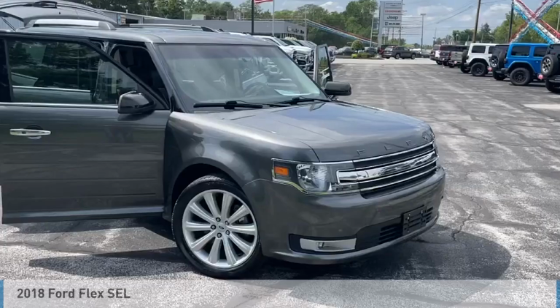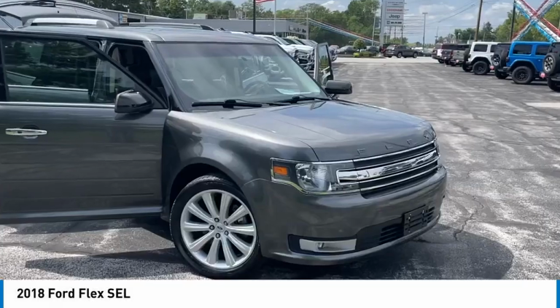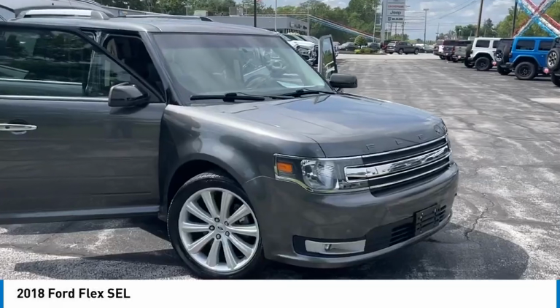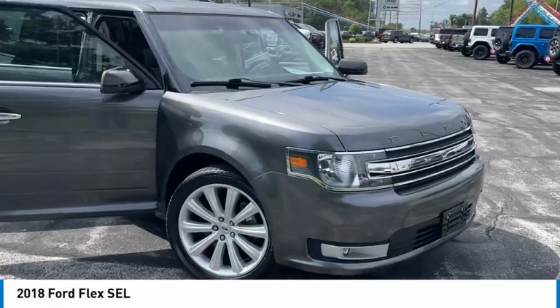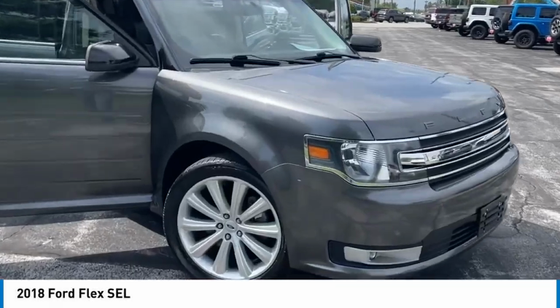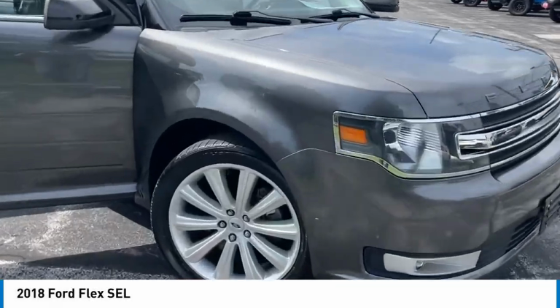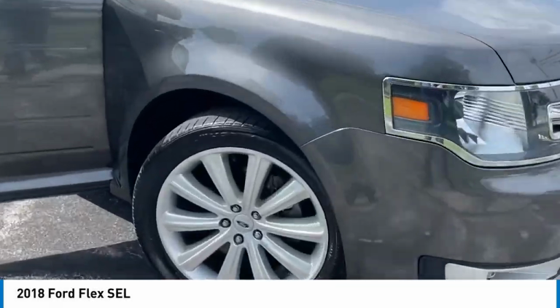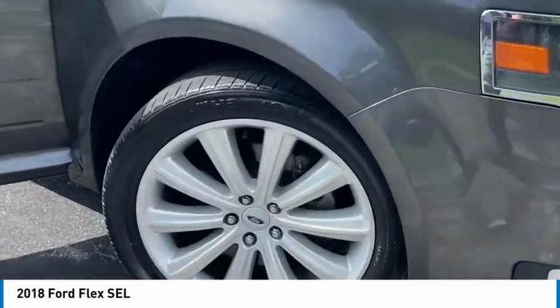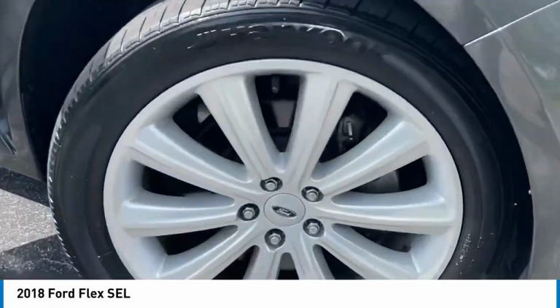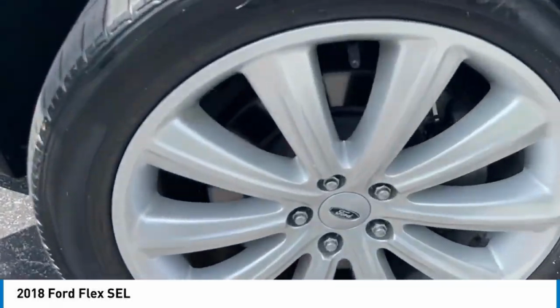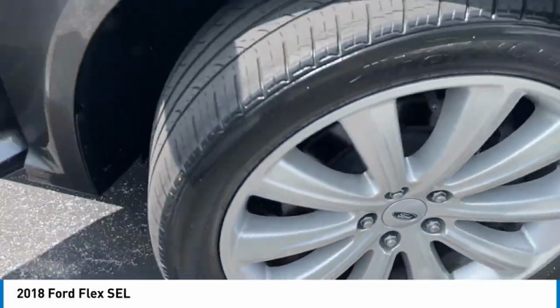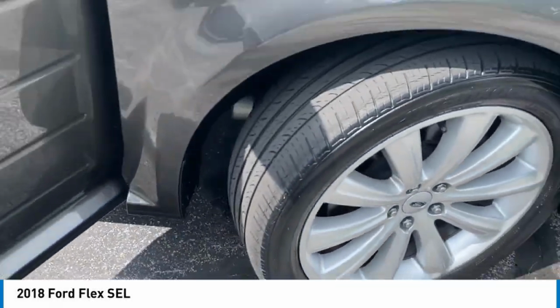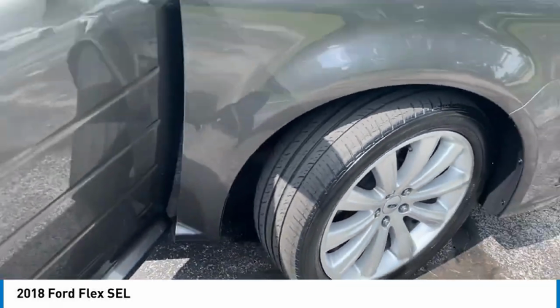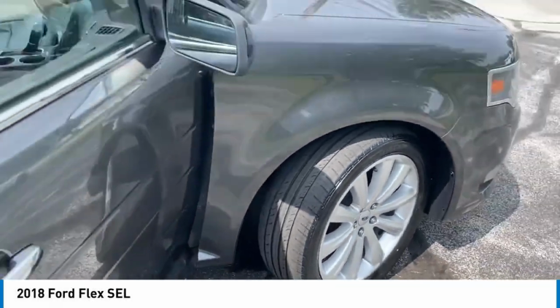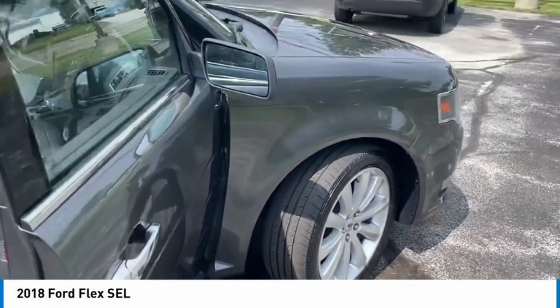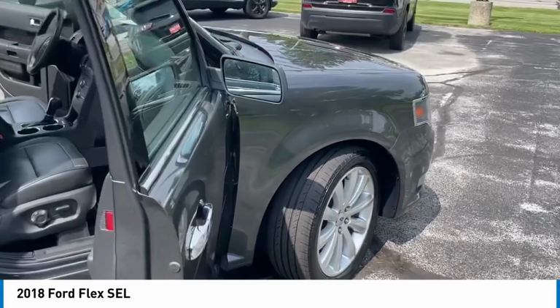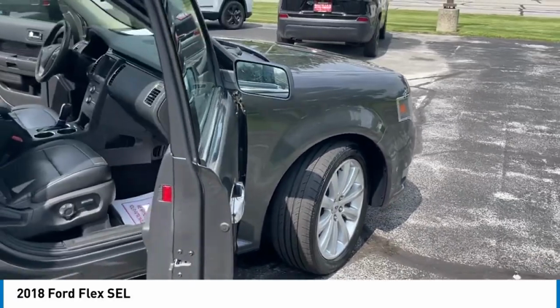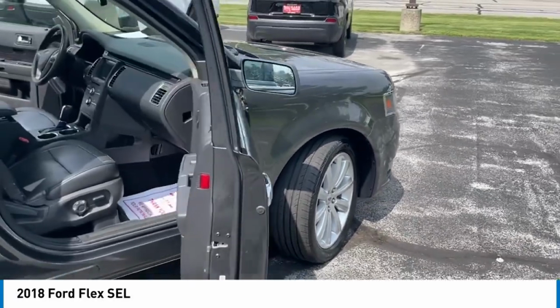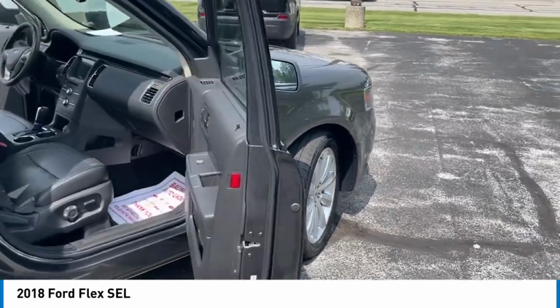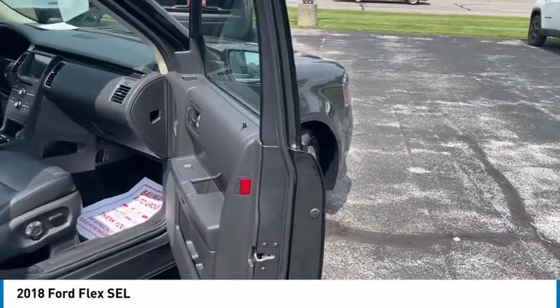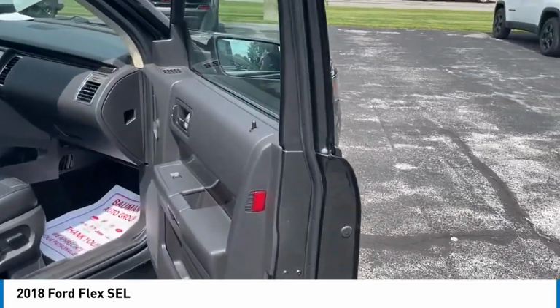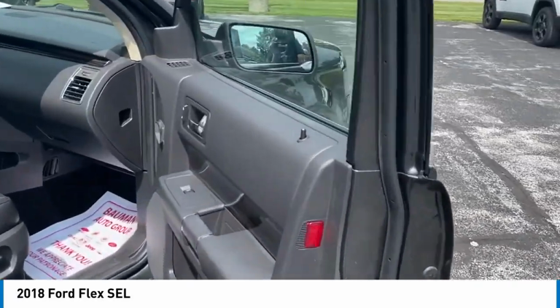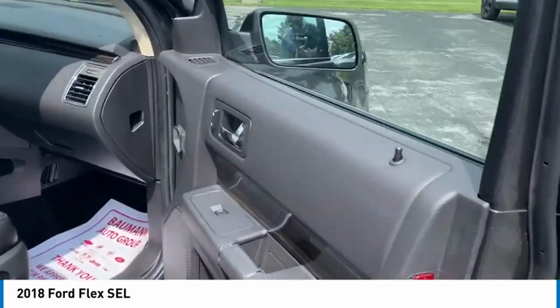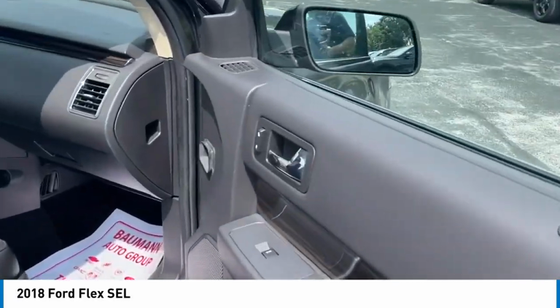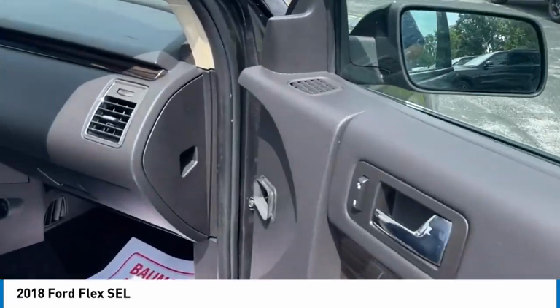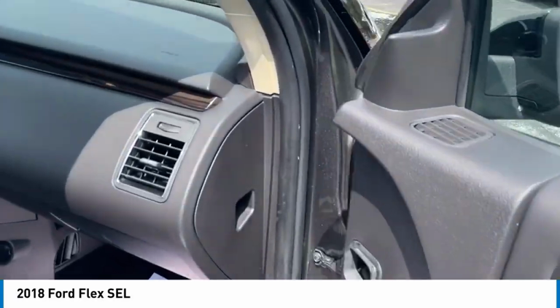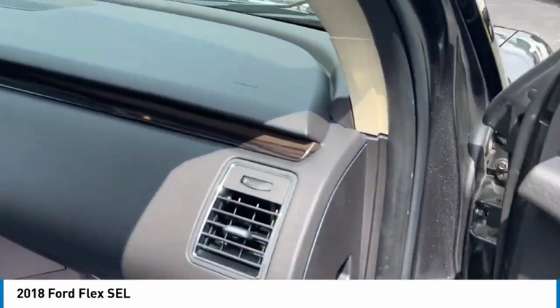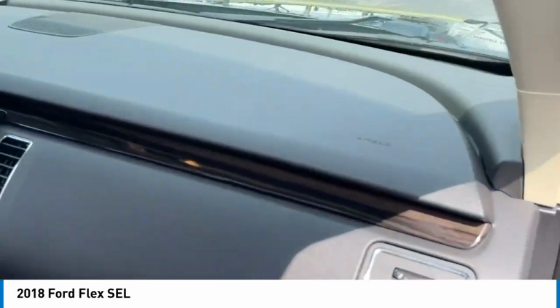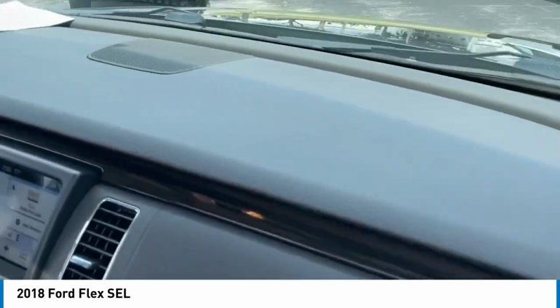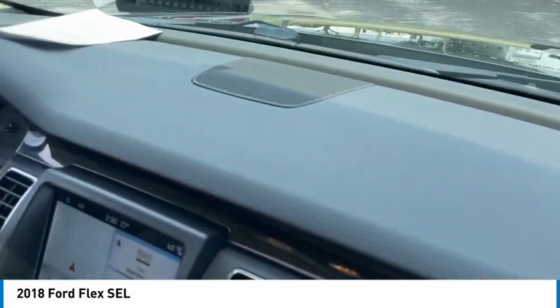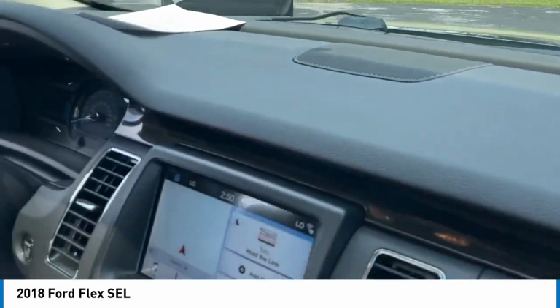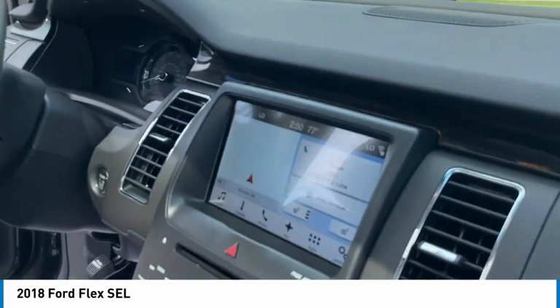You are going to love the 2018 Flex. Flex isn't just exciting to look at, it's exciting to drive. It hunkers down, puts a limit on lean.